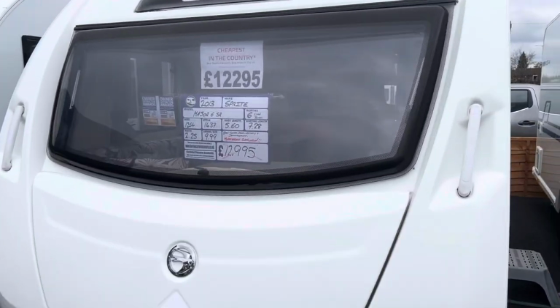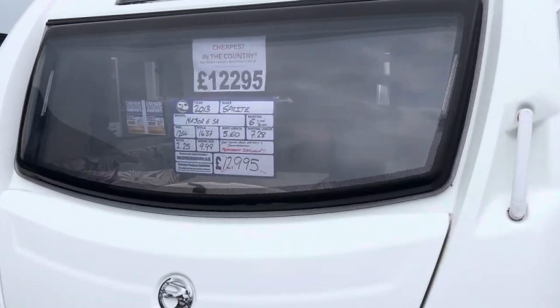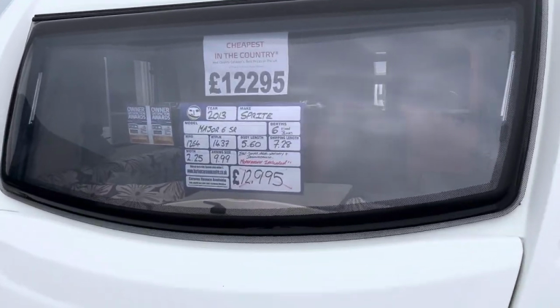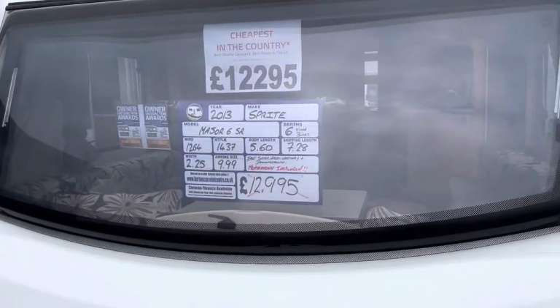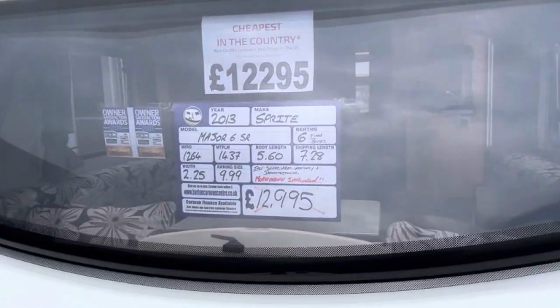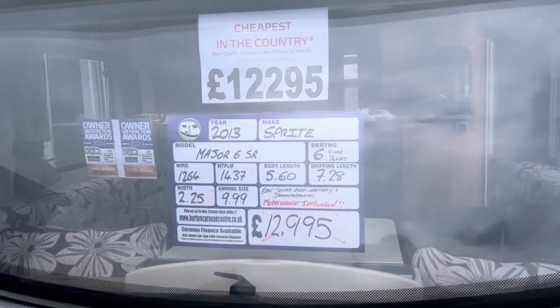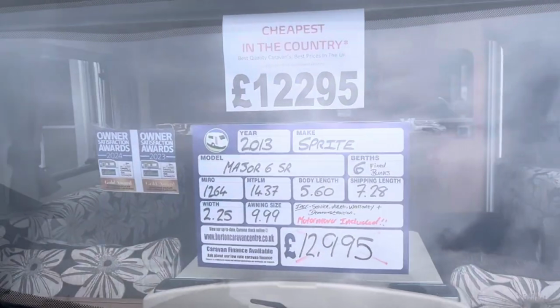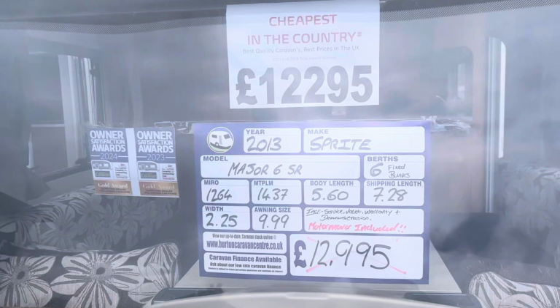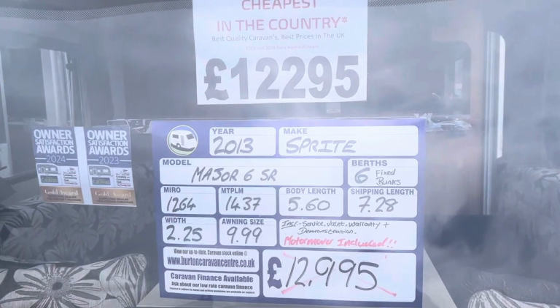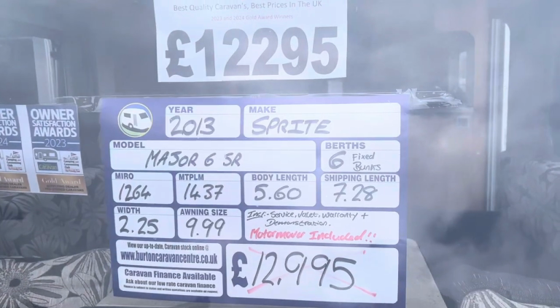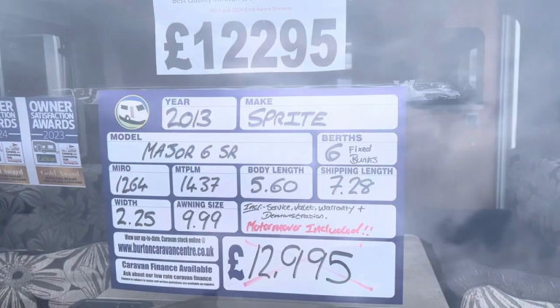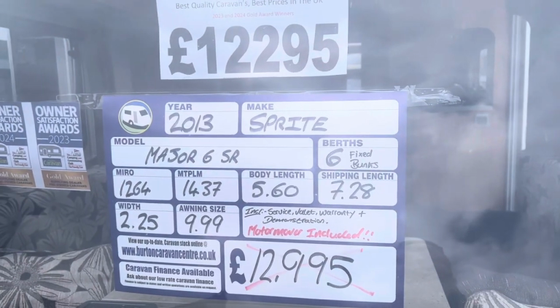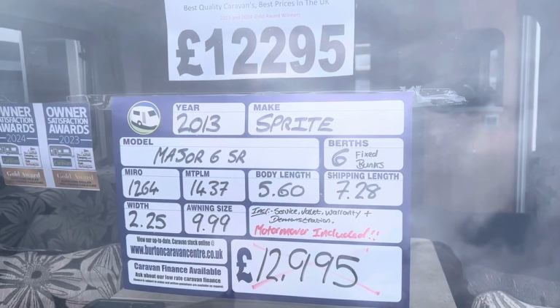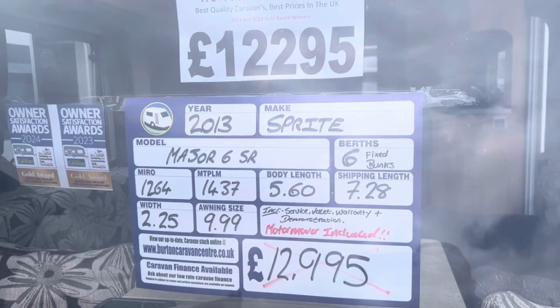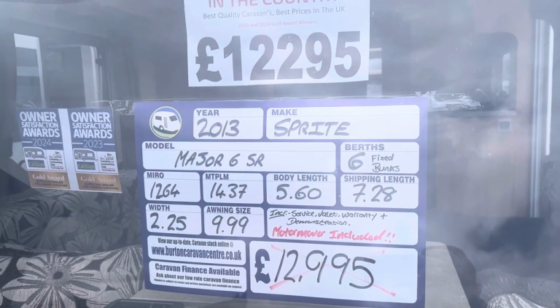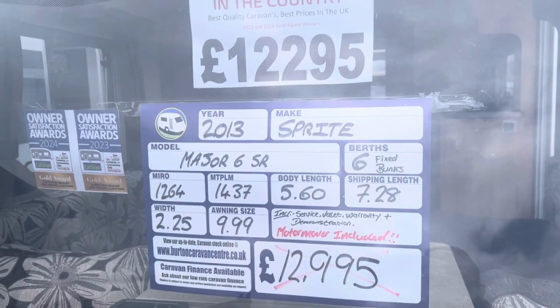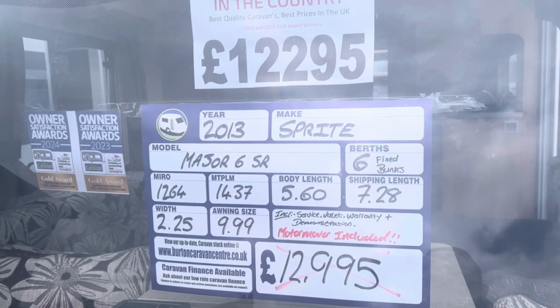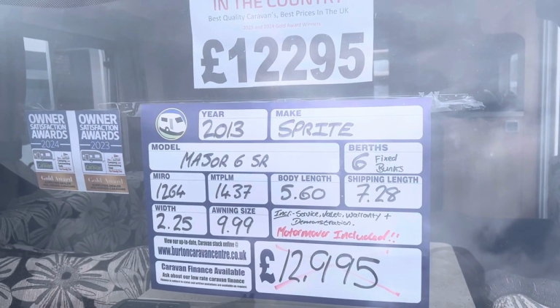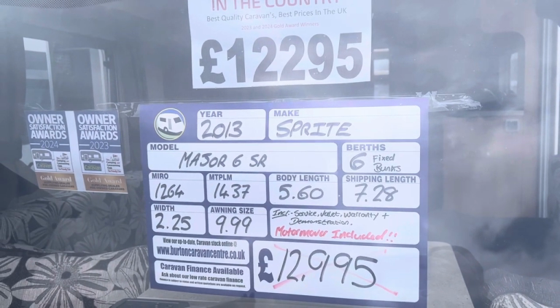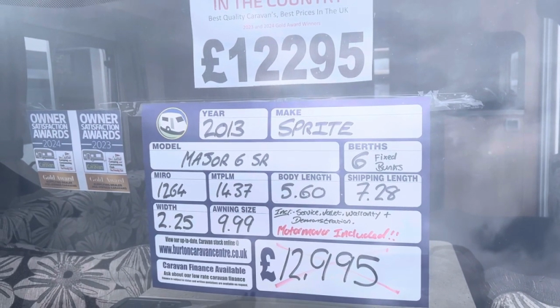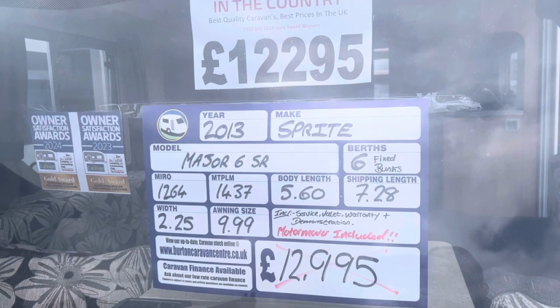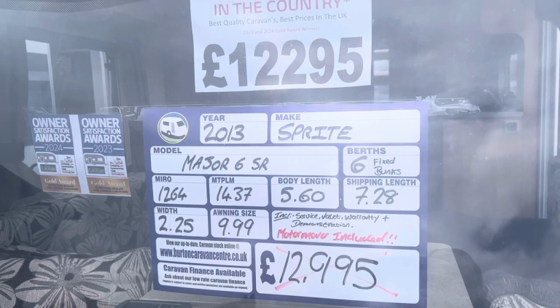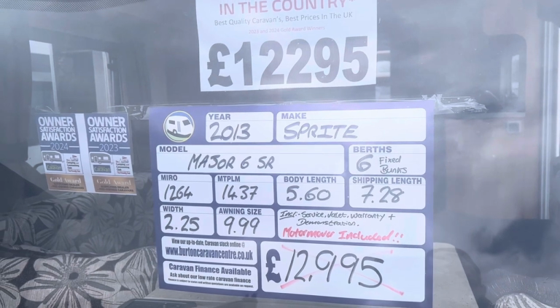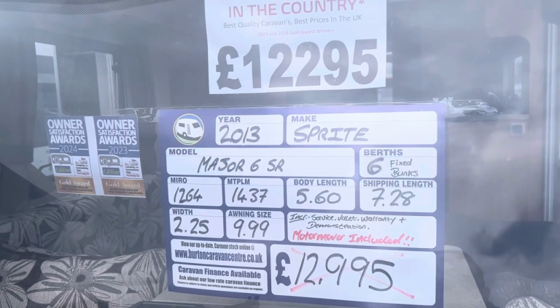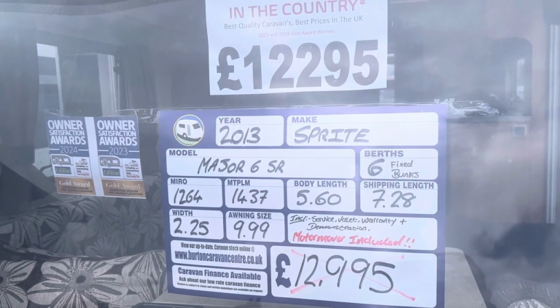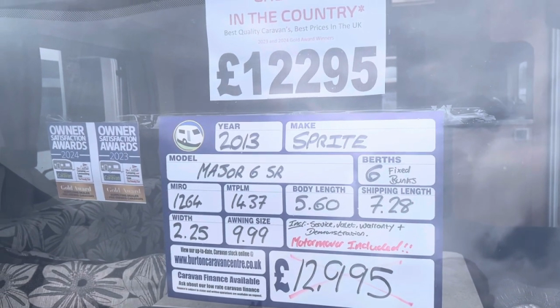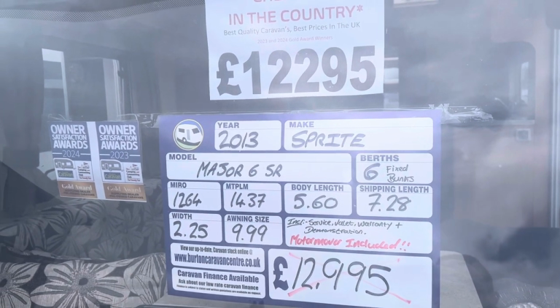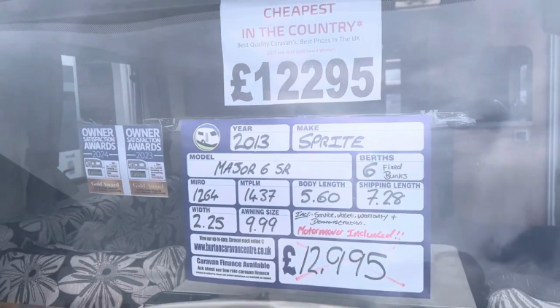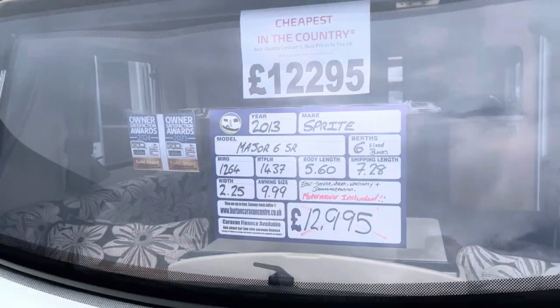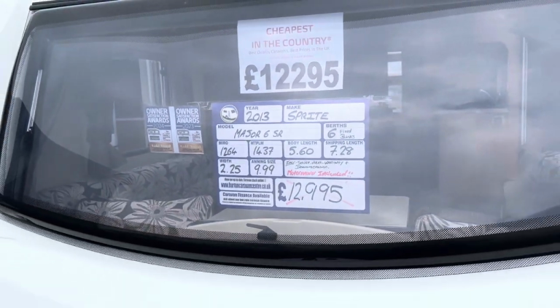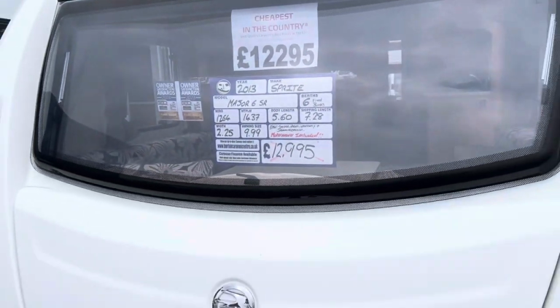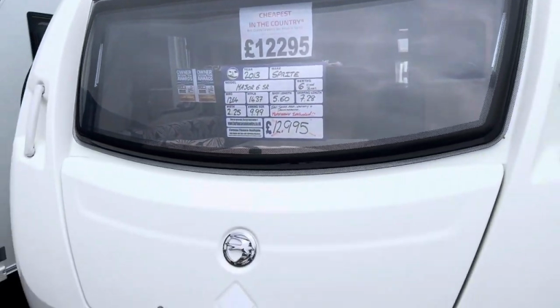Into stock we have our 2013 Sprite Major 6. On a single axle it's a six berth caravan with fixed bunk beds. Total length is 7.28 metres and it has a max tow weight of 1,437 kg.